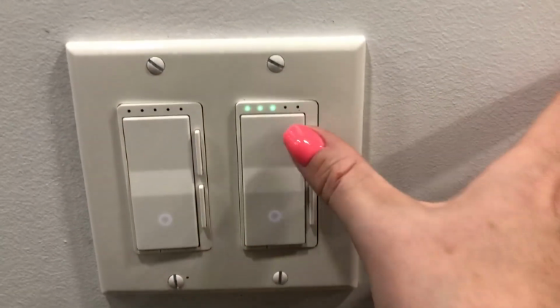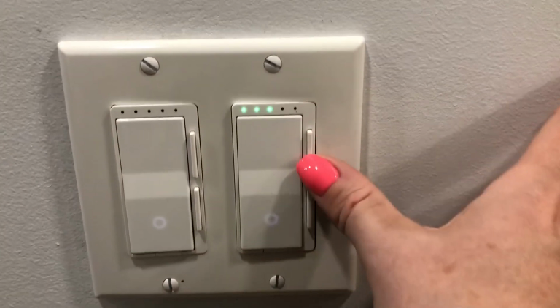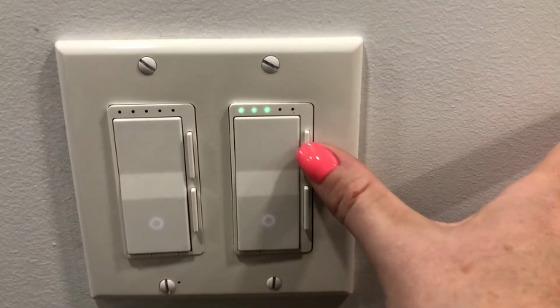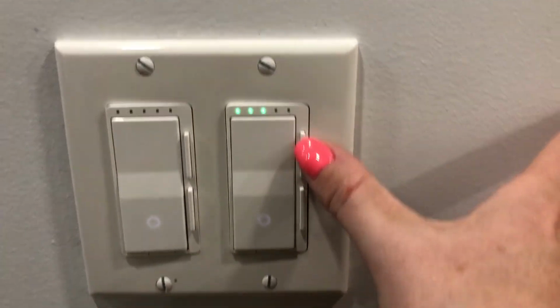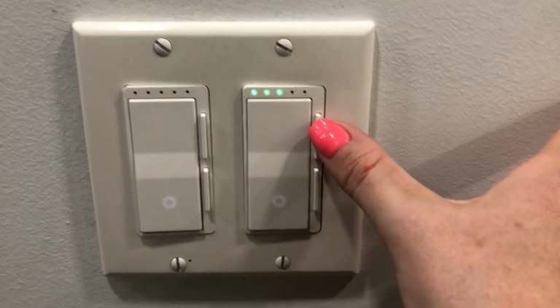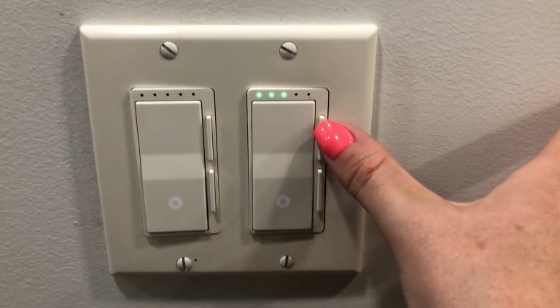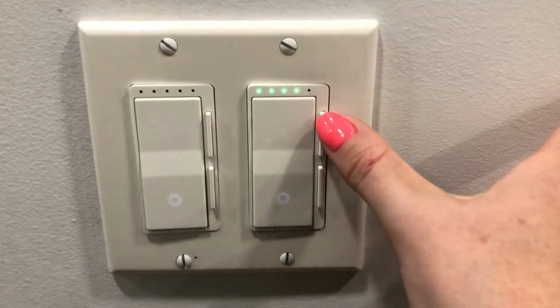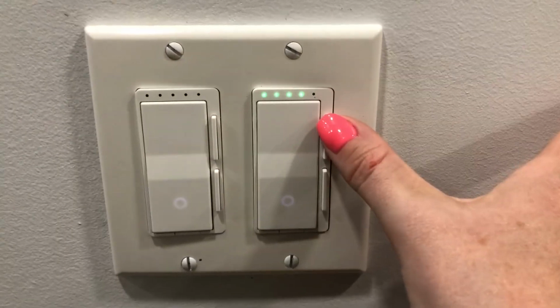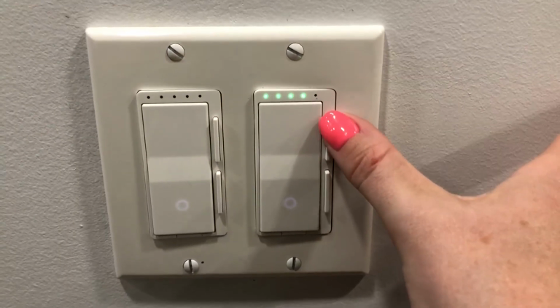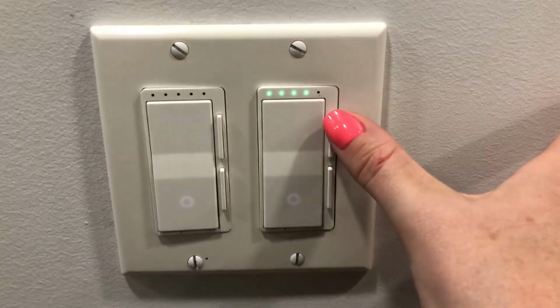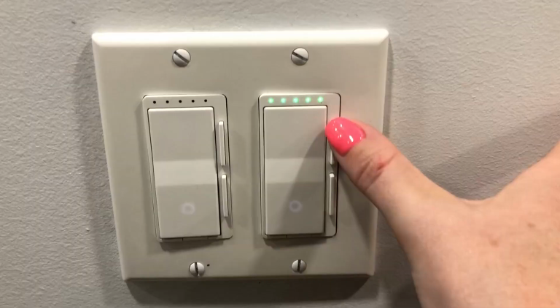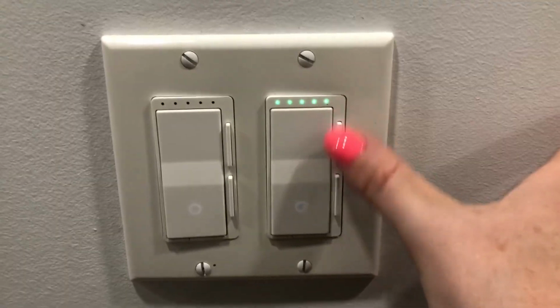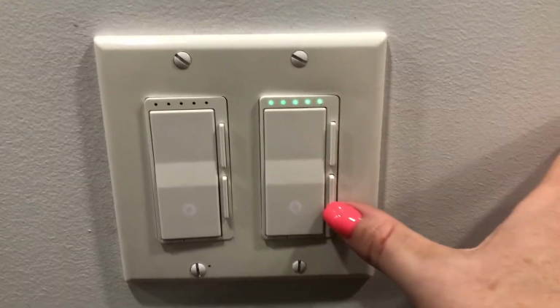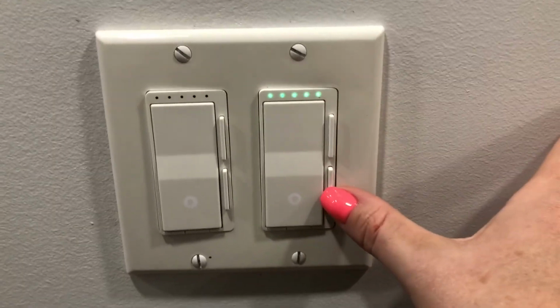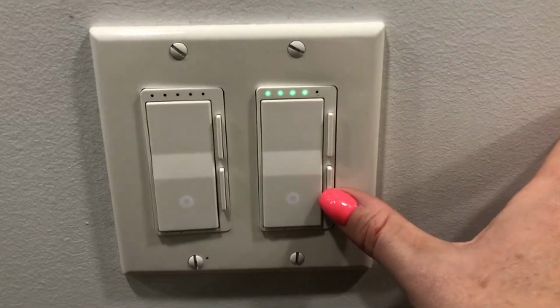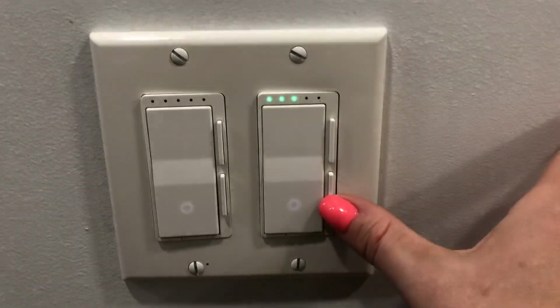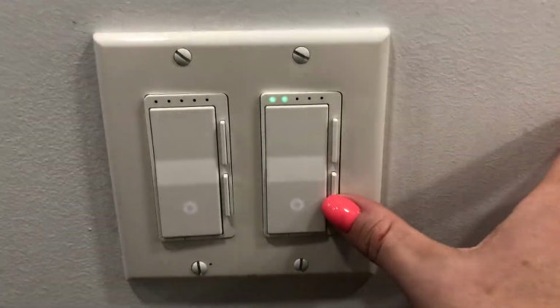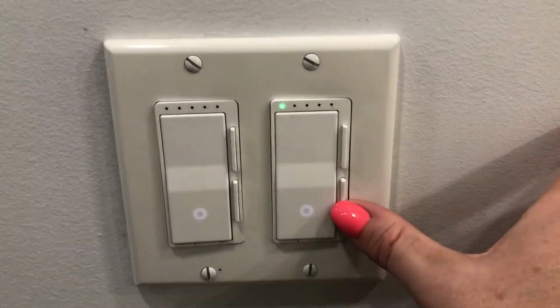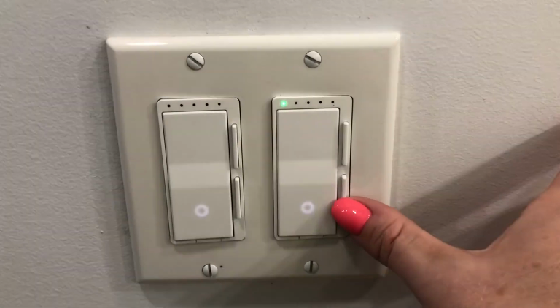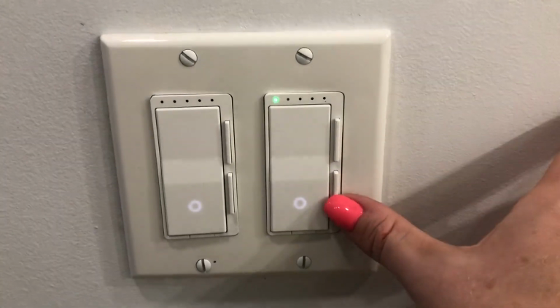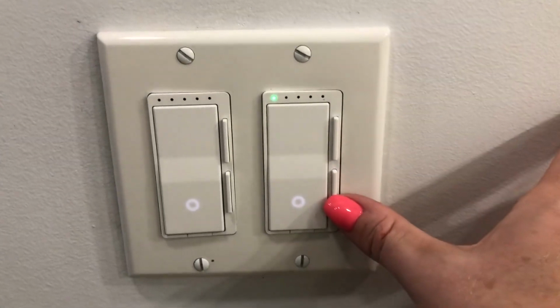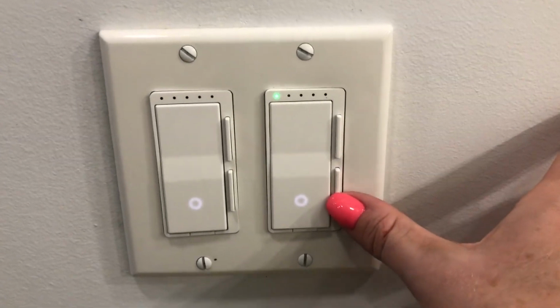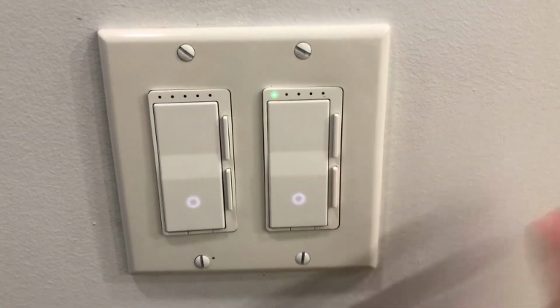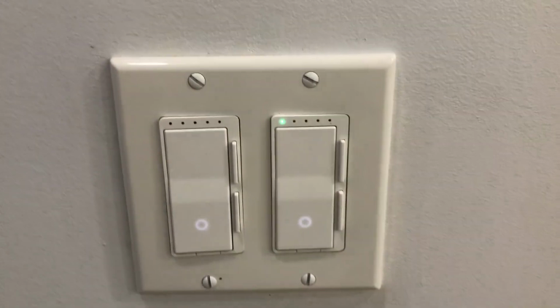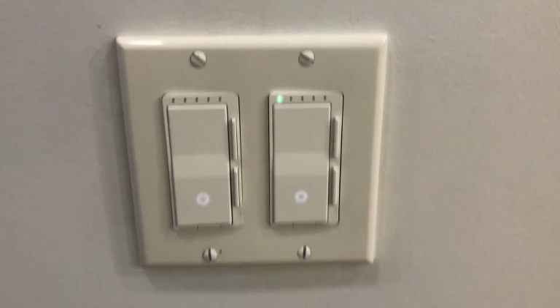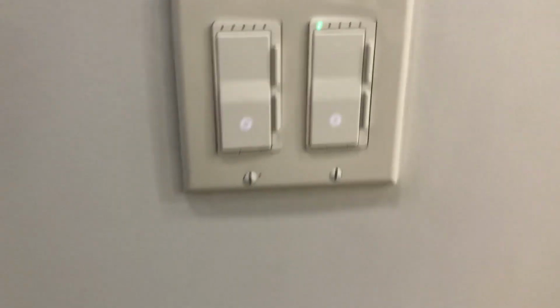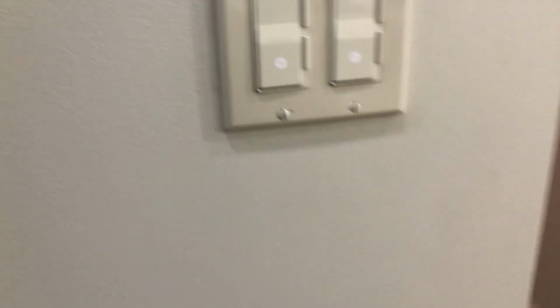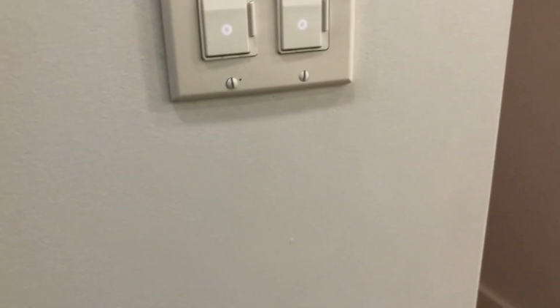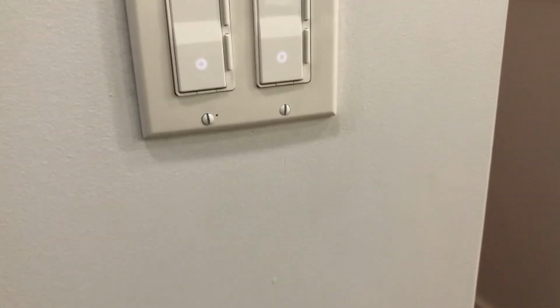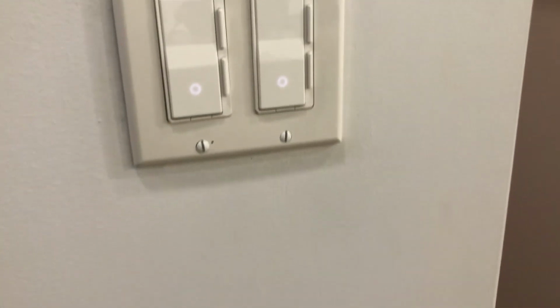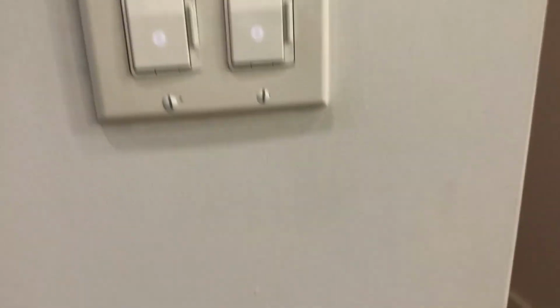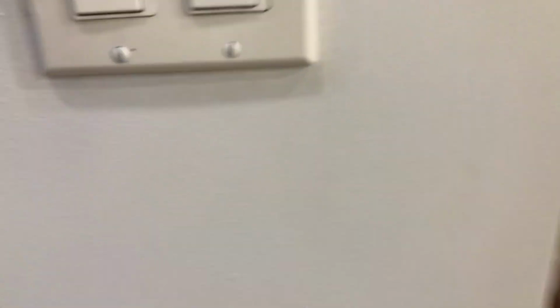On the side, this is actually where the dimmer portion comes in. You press it up and it makes the light brighter, and if you press it down it makes the light dimmer. Pretty easy to install.